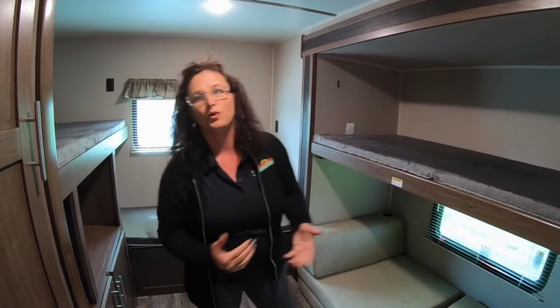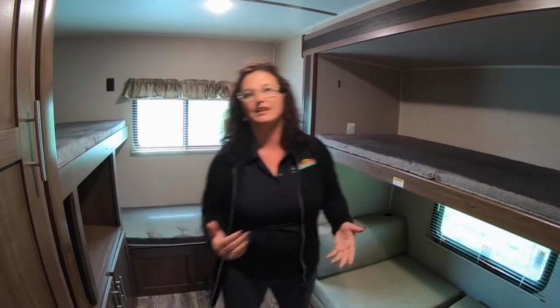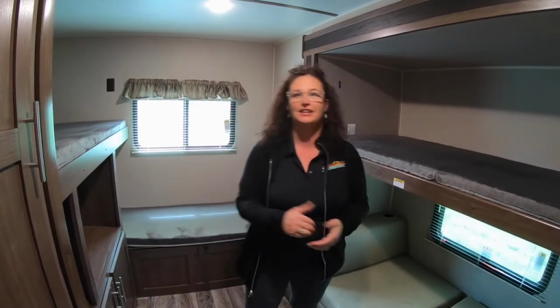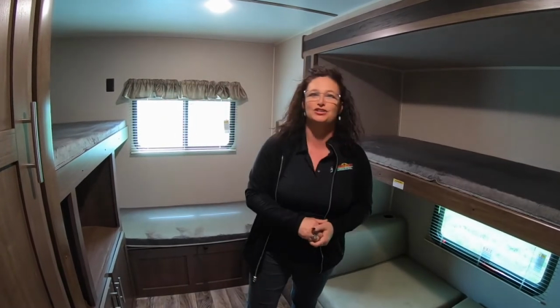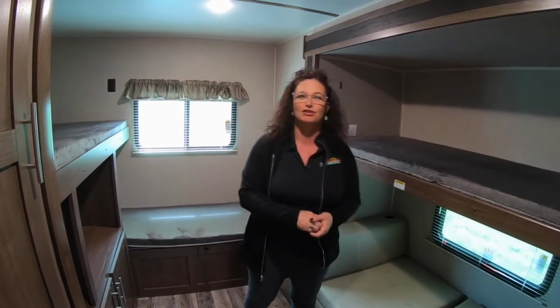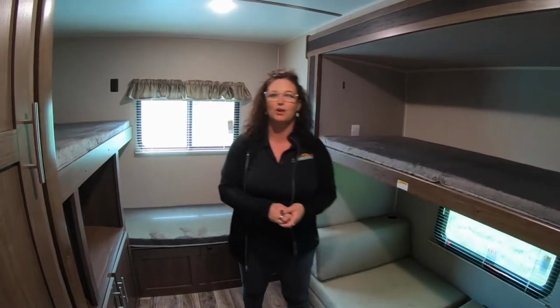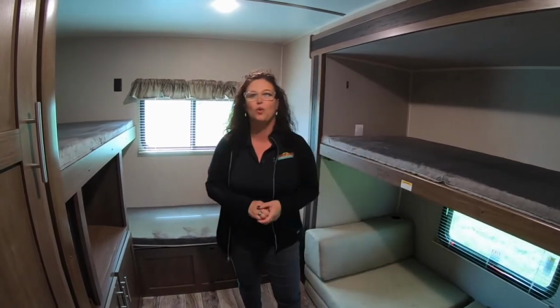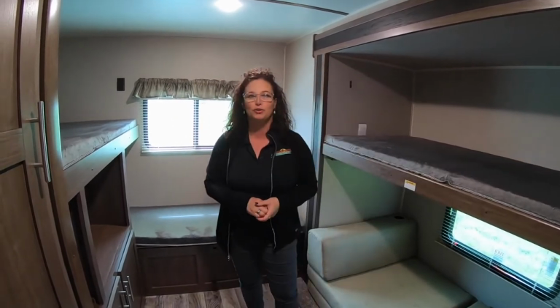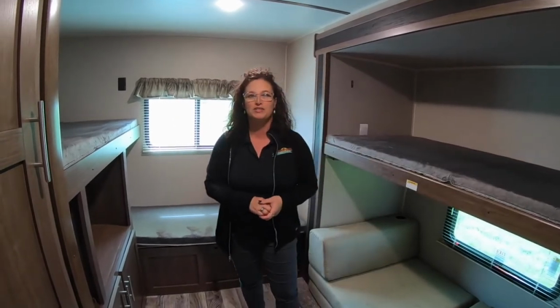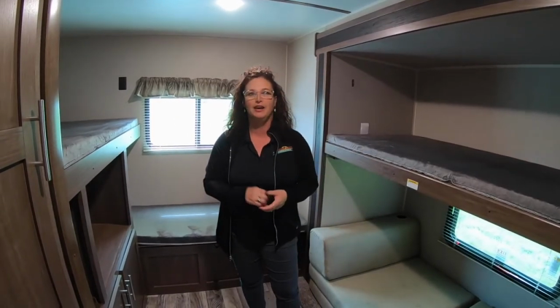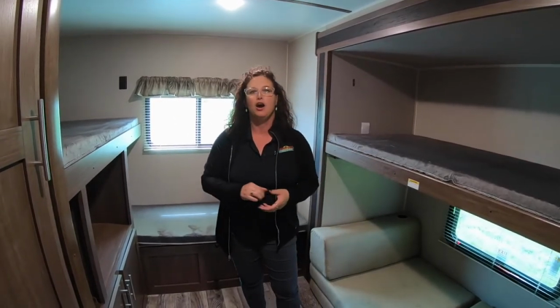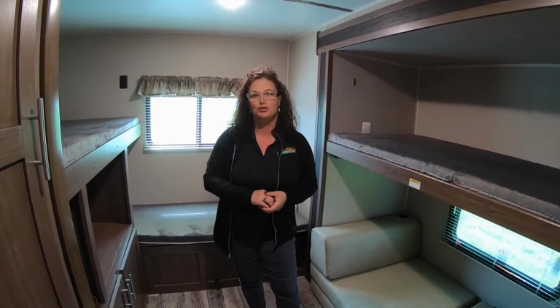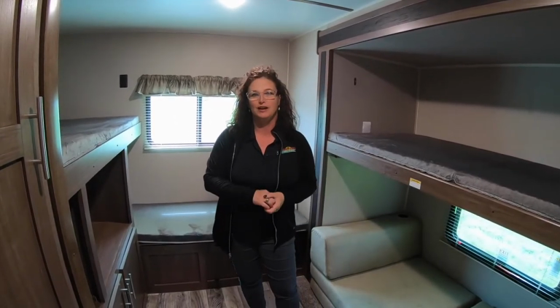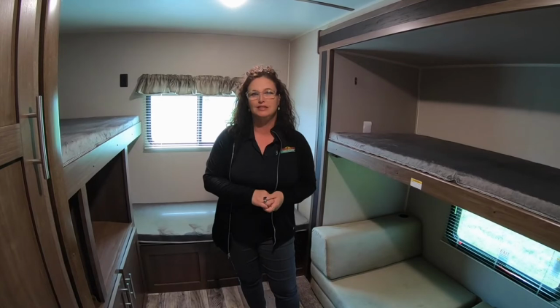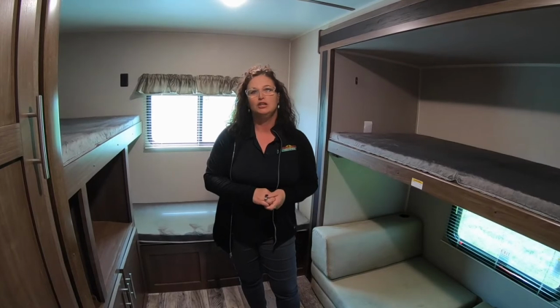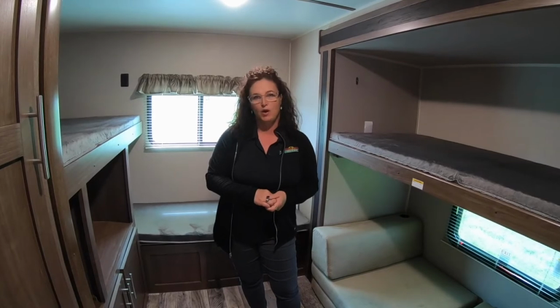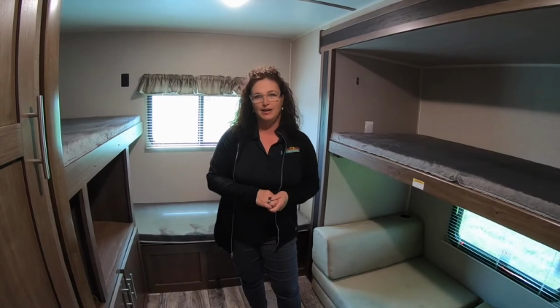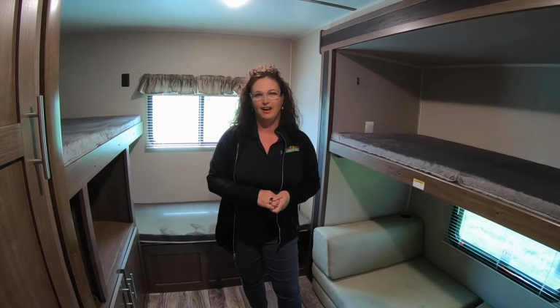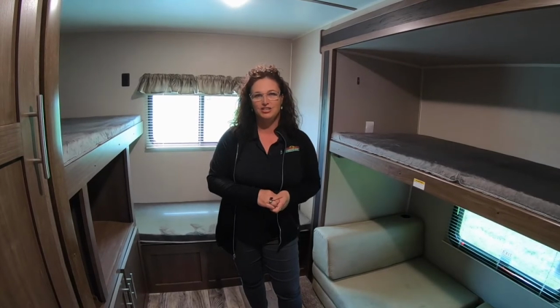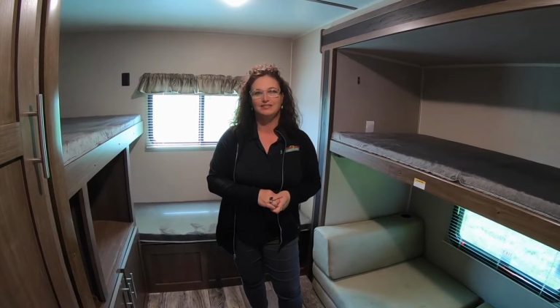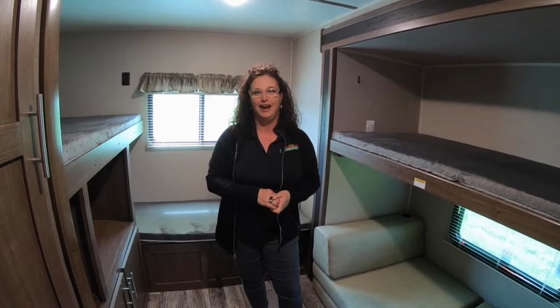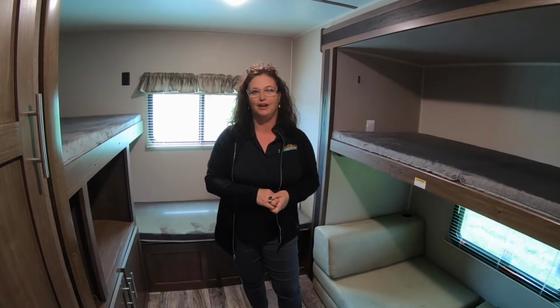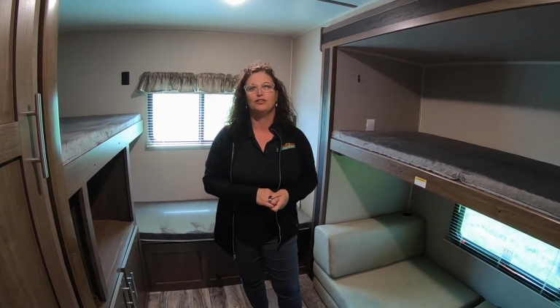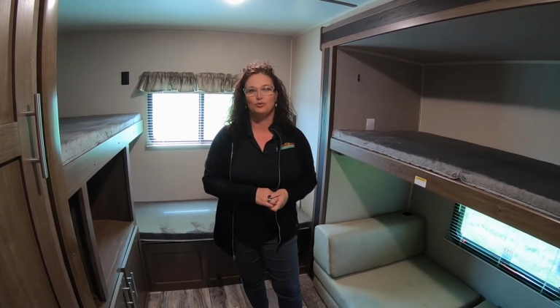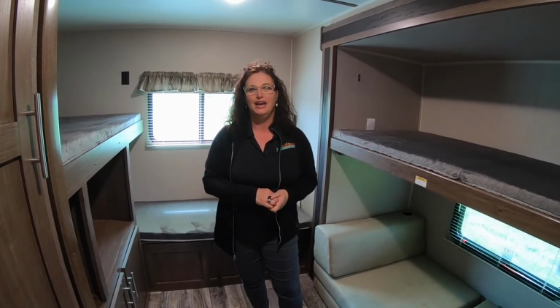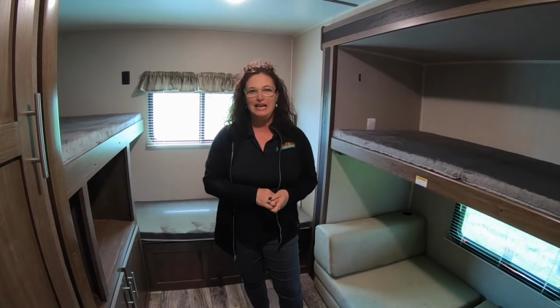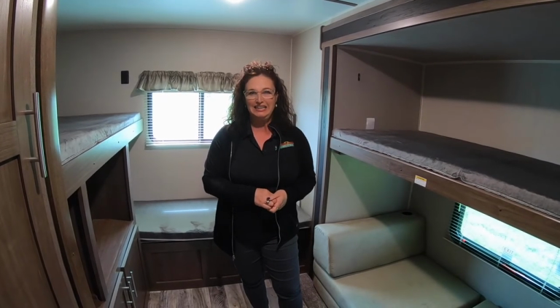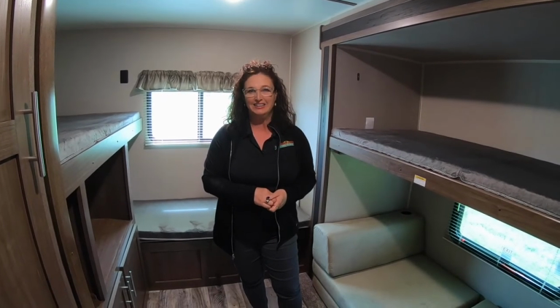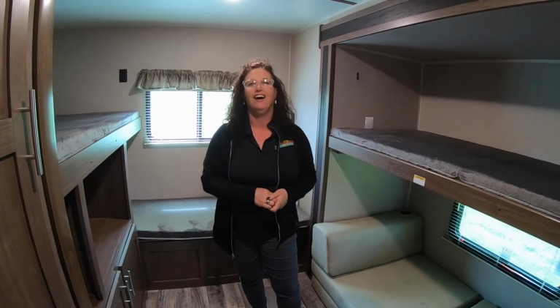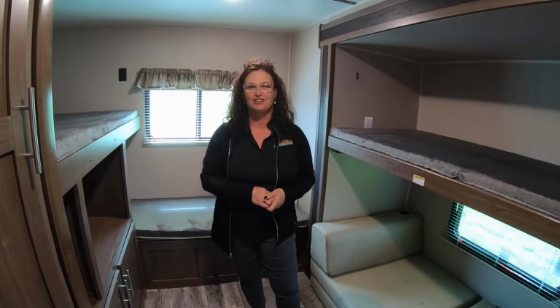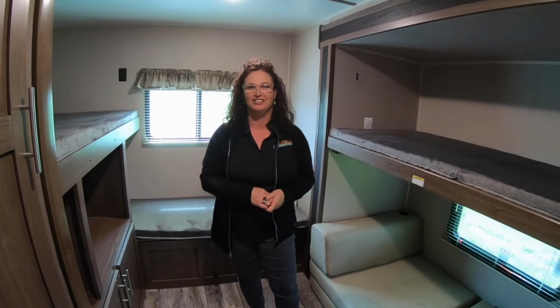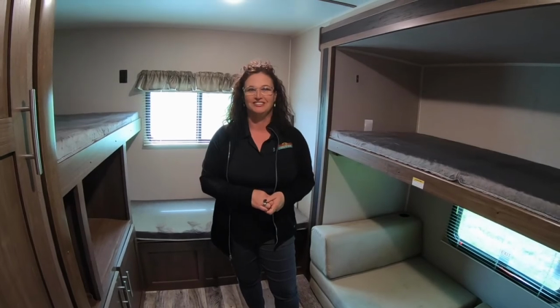Once again, this is JoJo here with Walkthrough Wednesday on a 2020 LHS Hideout 318. I'll talk to you soon.